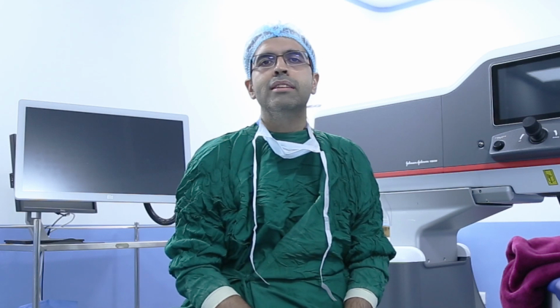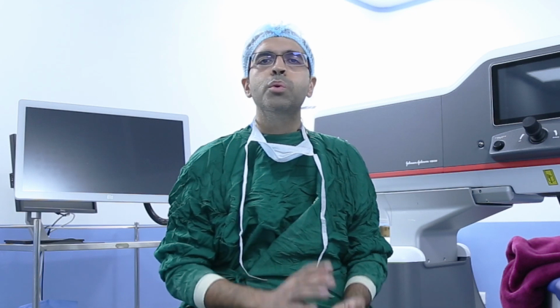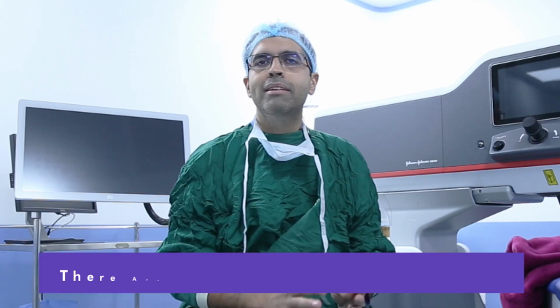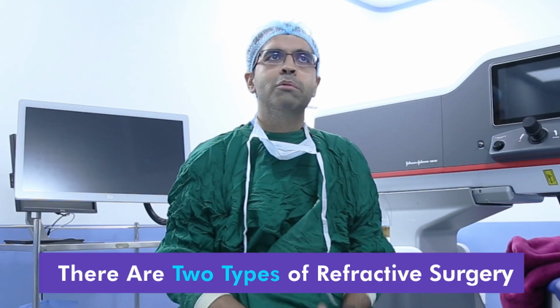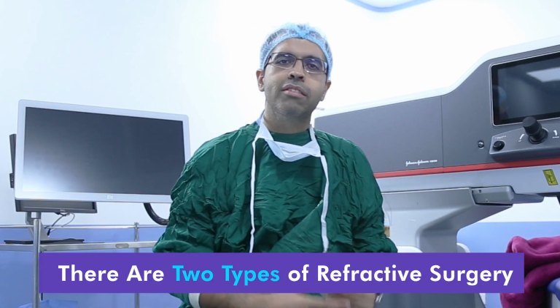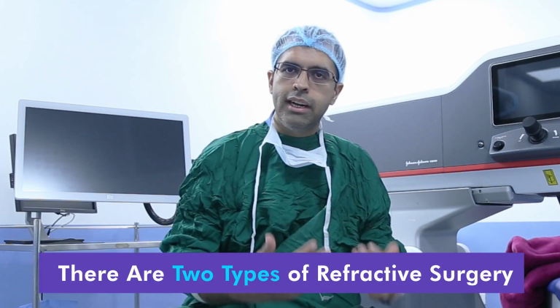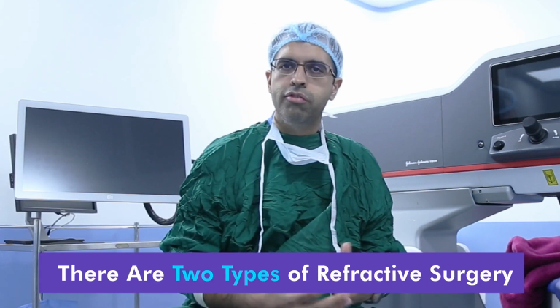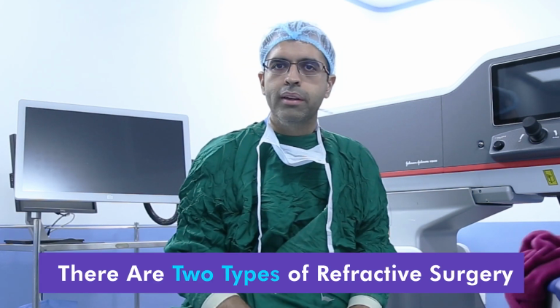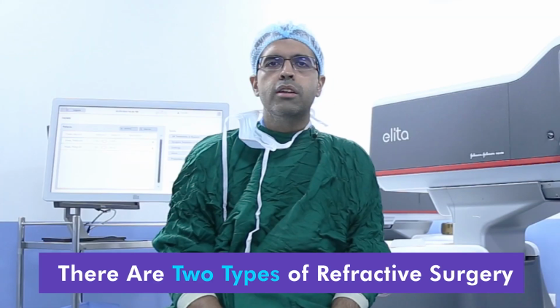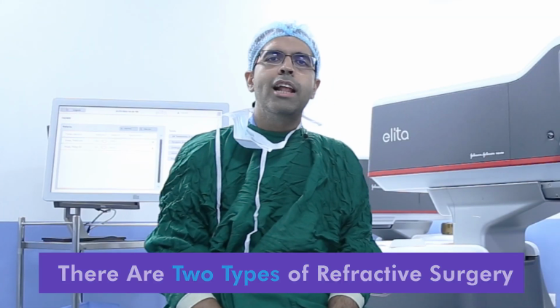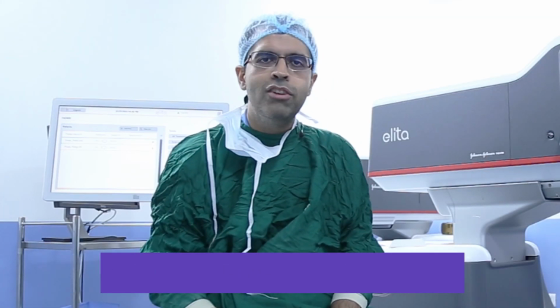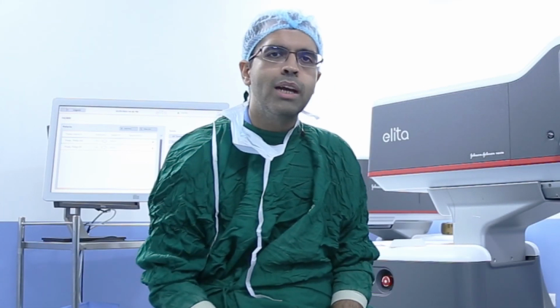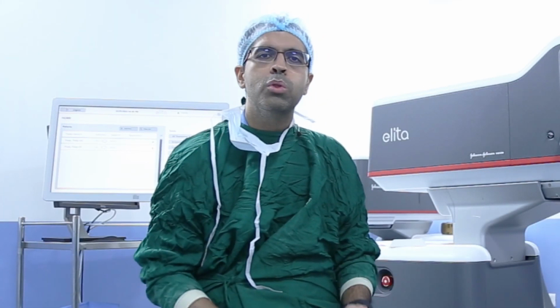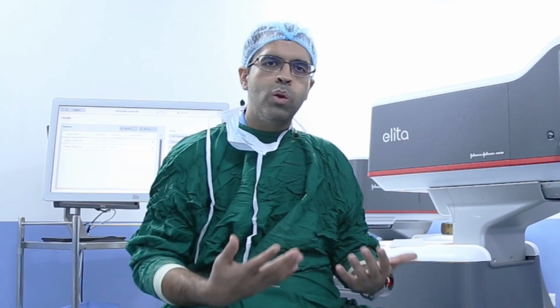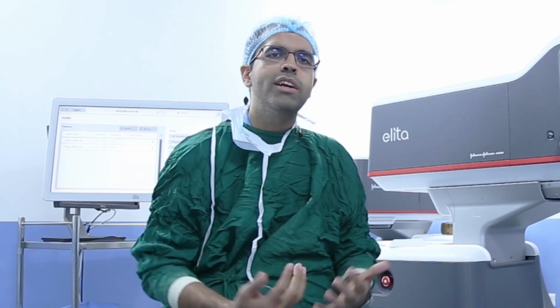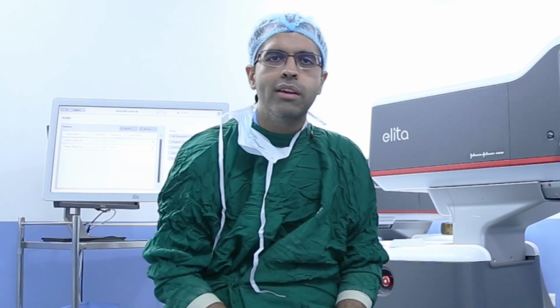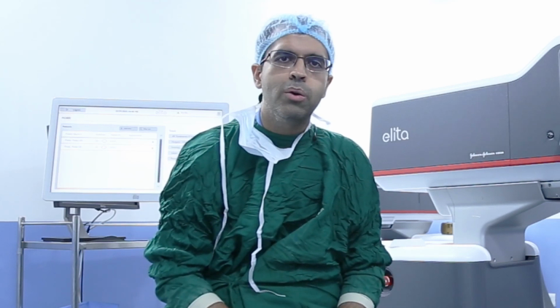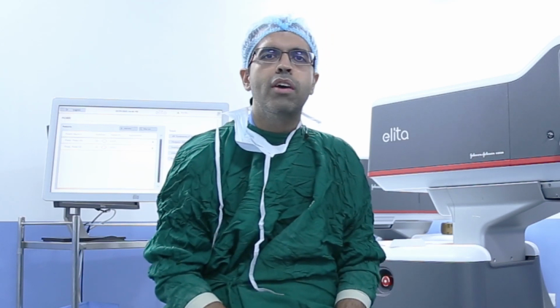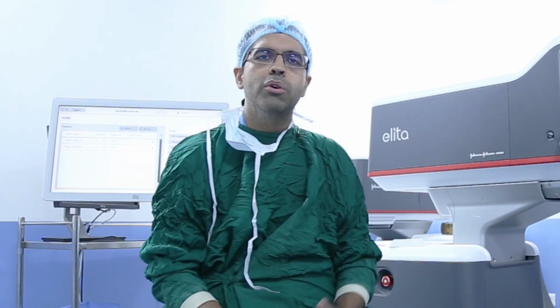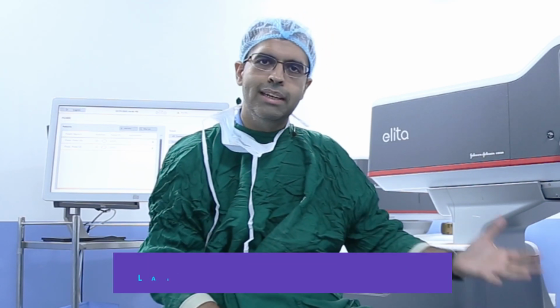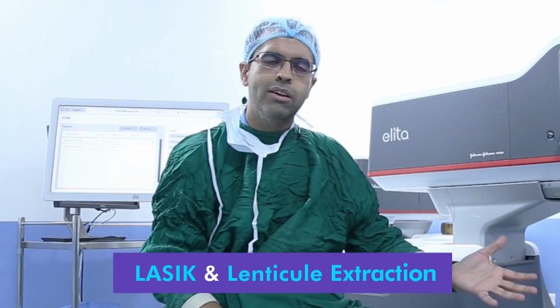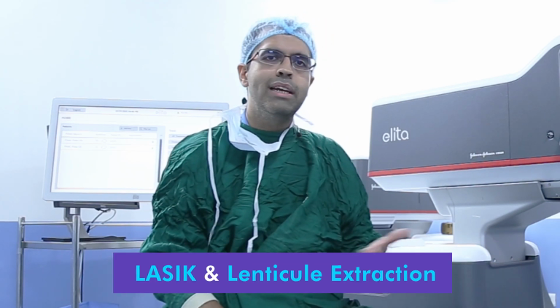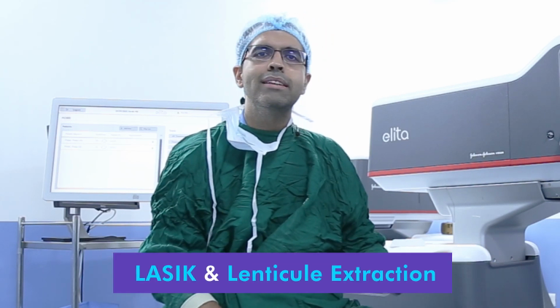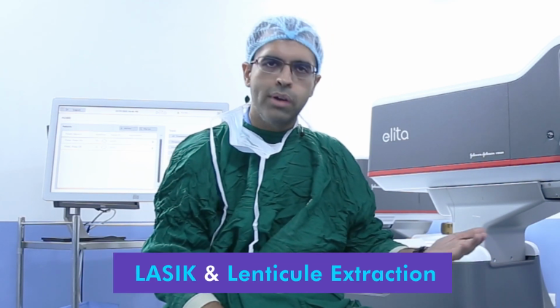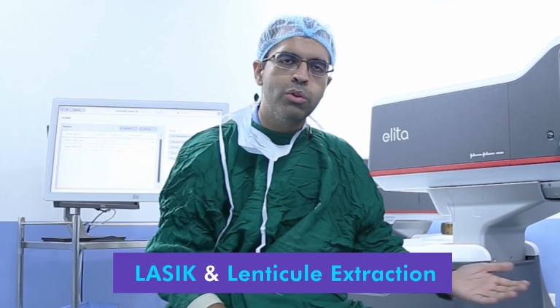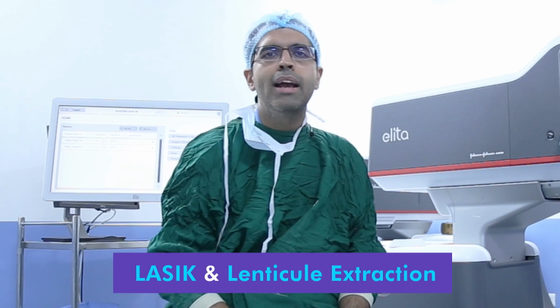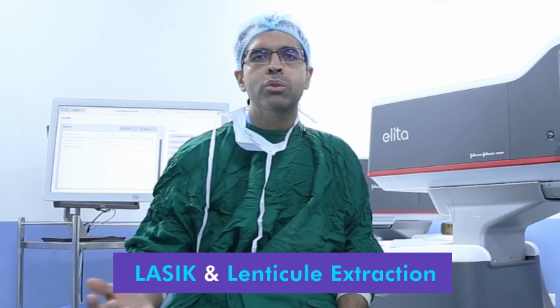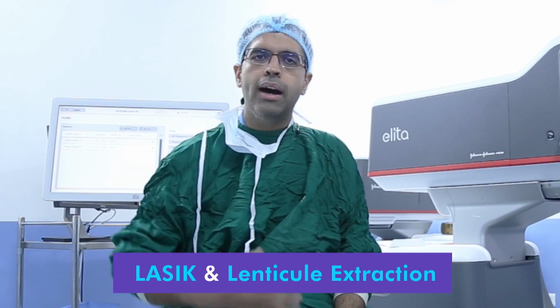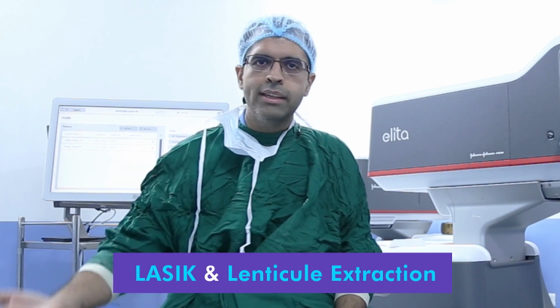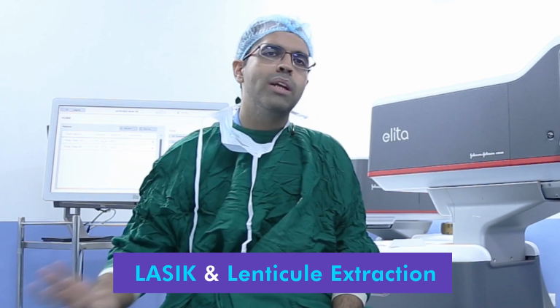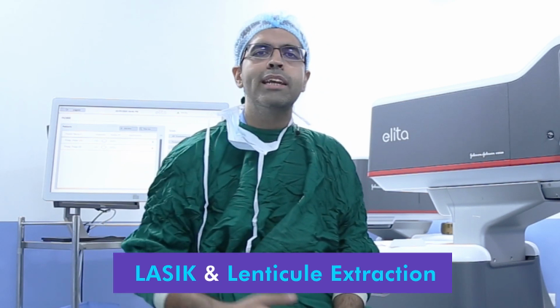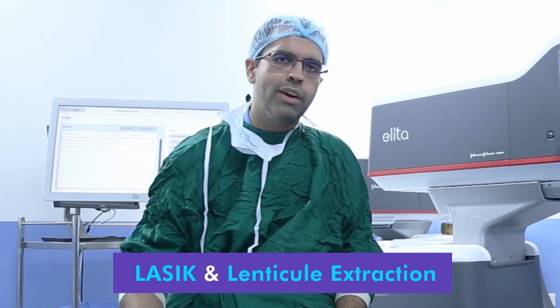There are two basic types of Refractive Surgery that we are following. I will briefly be talking about both the technologies that we are using right now. One is of course LASIK, or laser in-situ keratomileusis, and also another technology known as lenticule extraction.